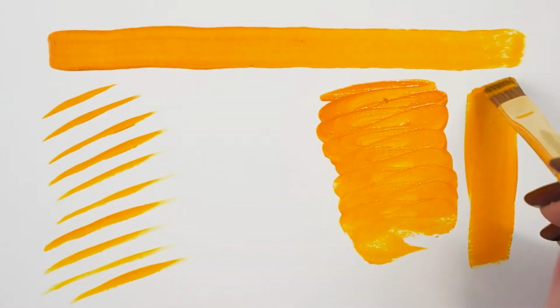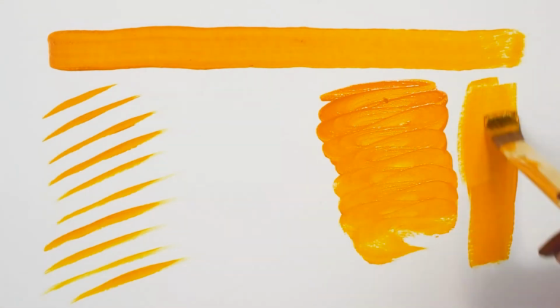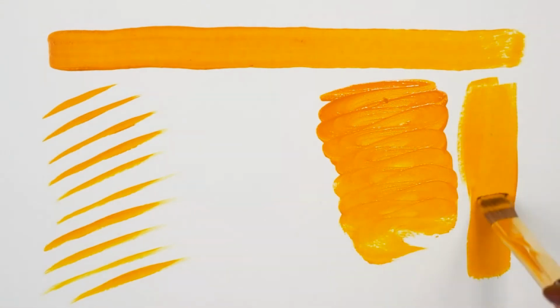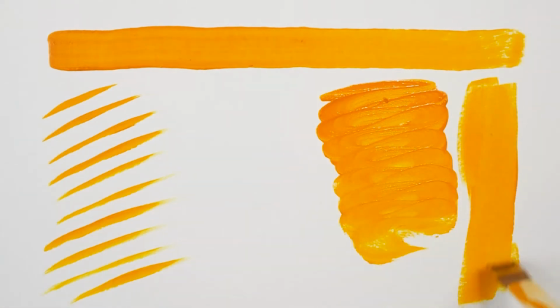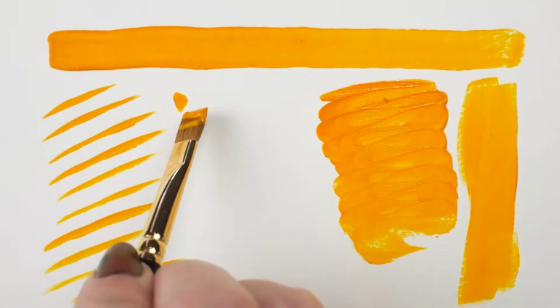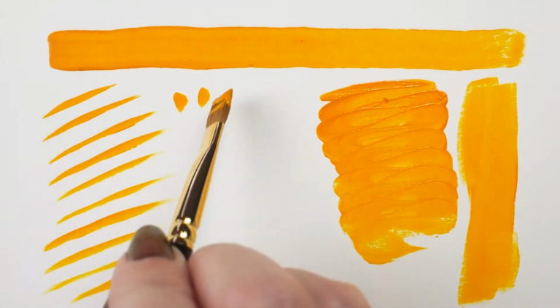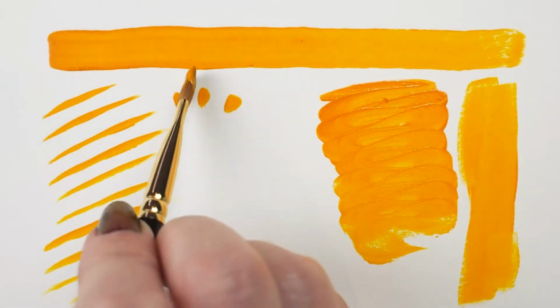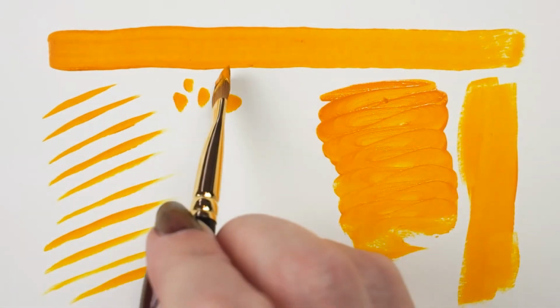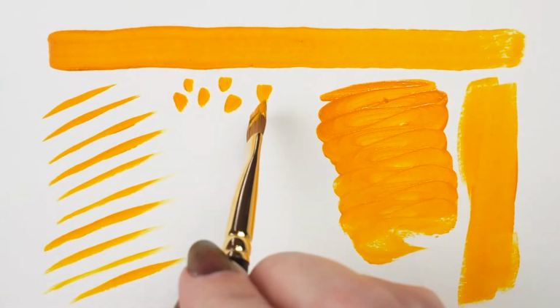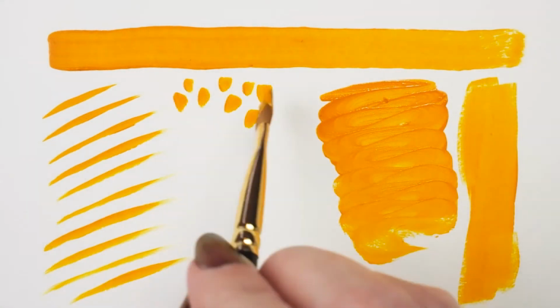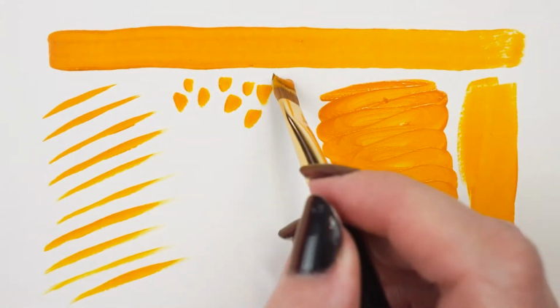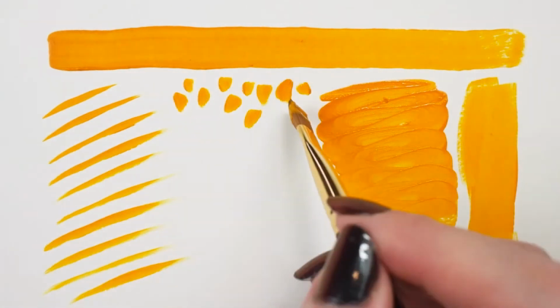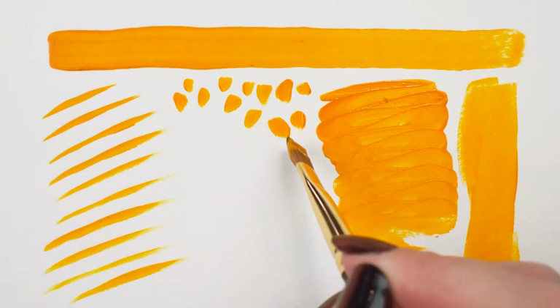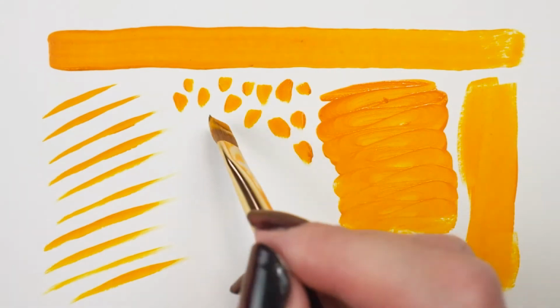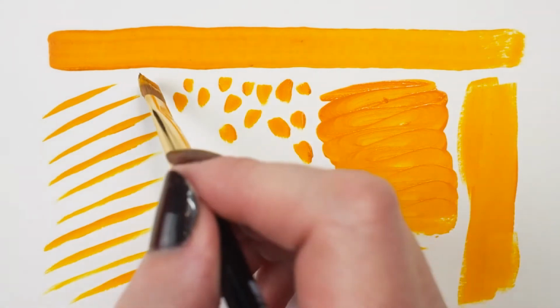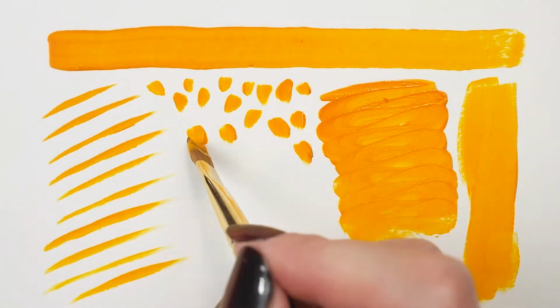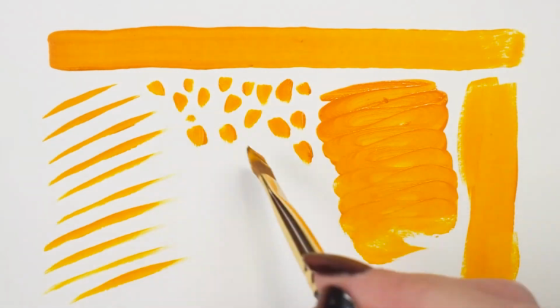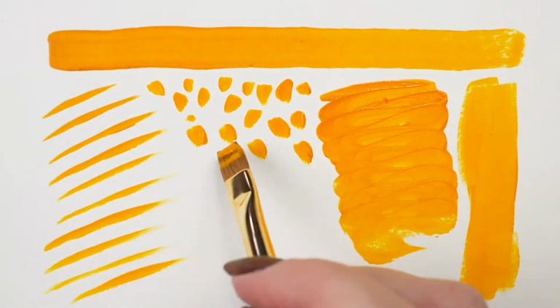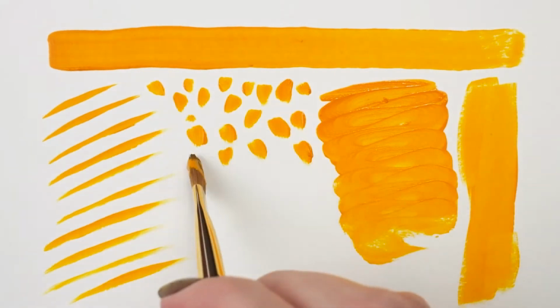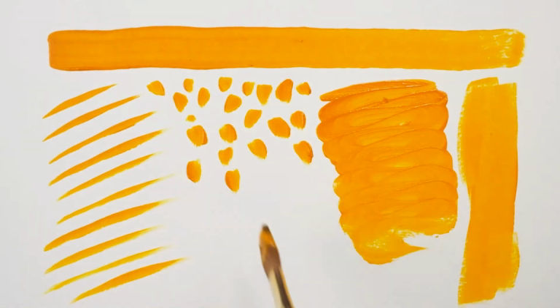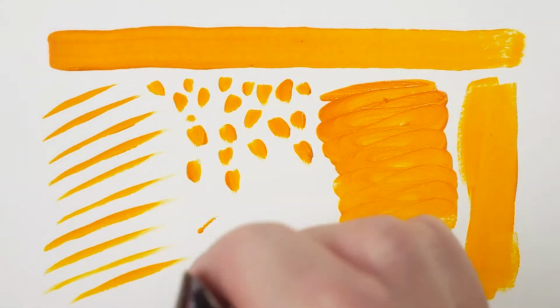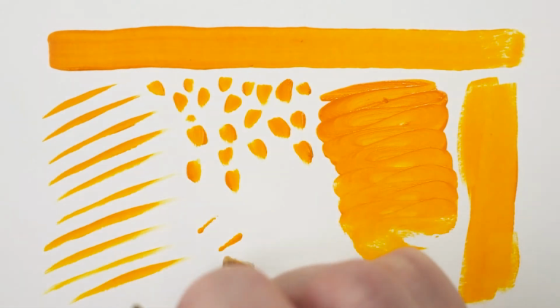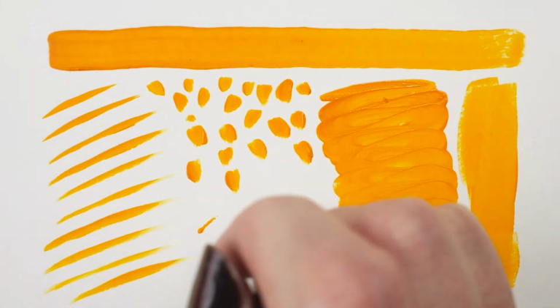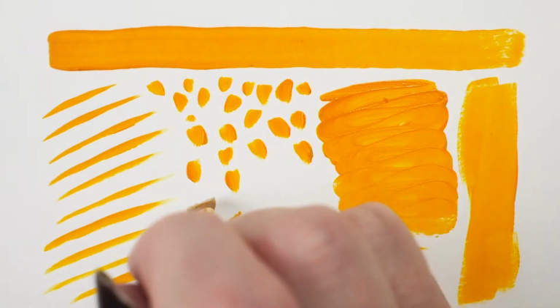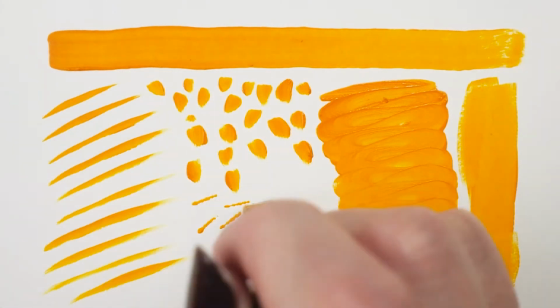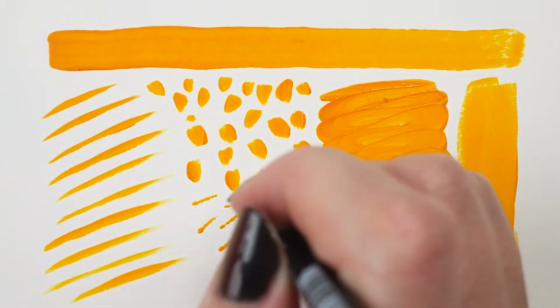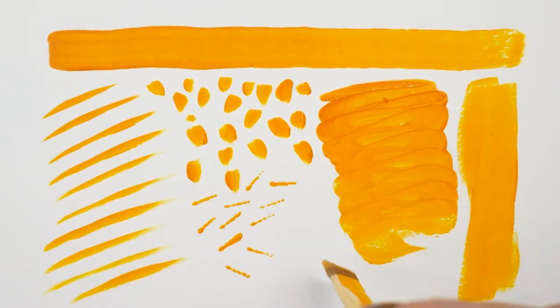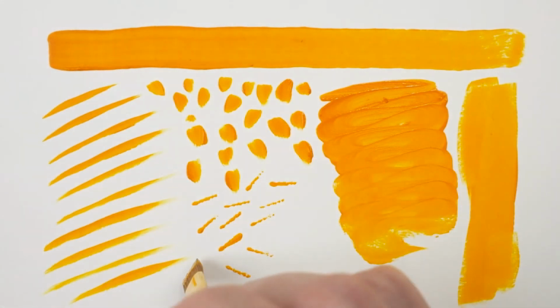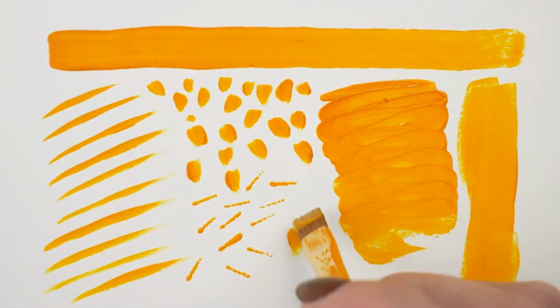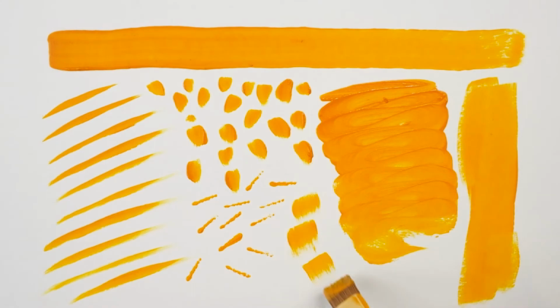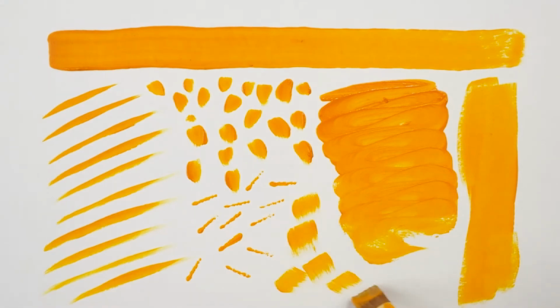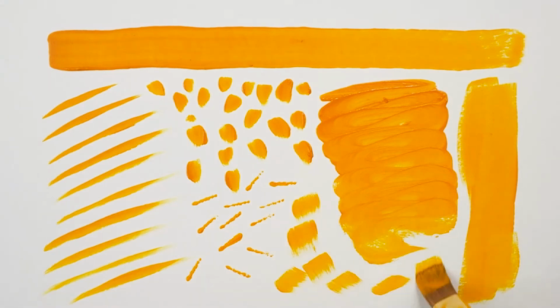Brights are known for their tight control and sharp edges, and this brush is no exception. Block in color, create a cityscape or landscape, abstracts, and so much more.